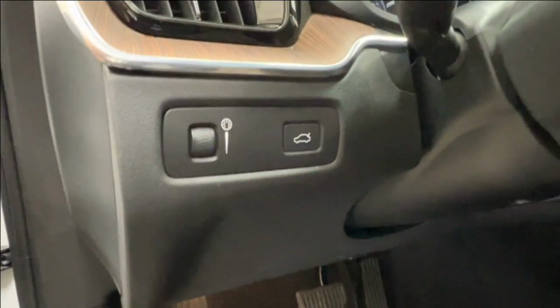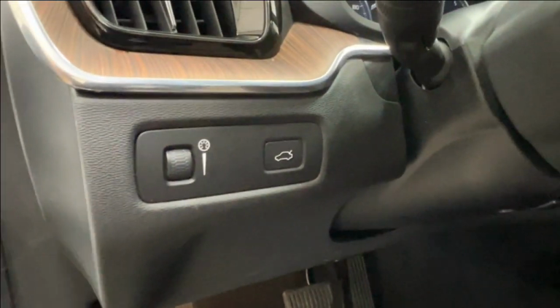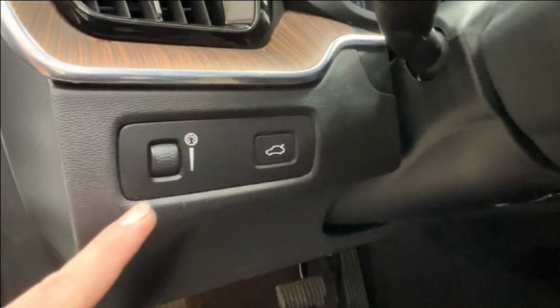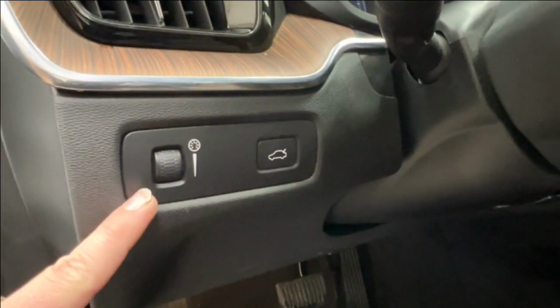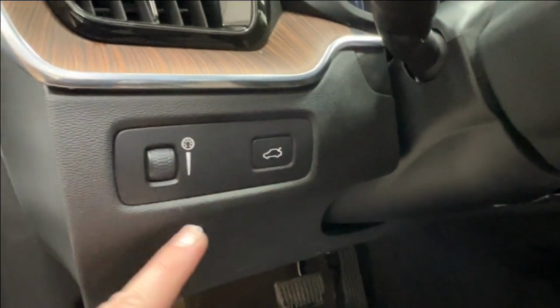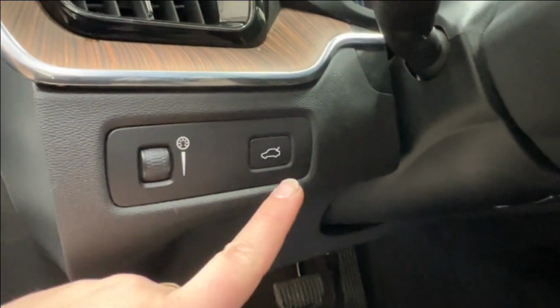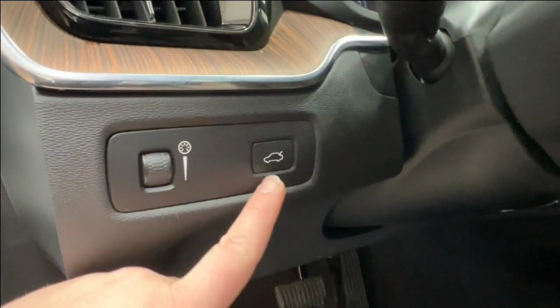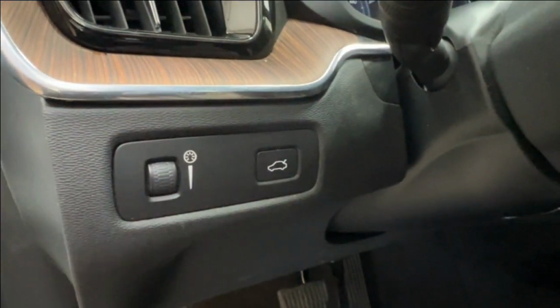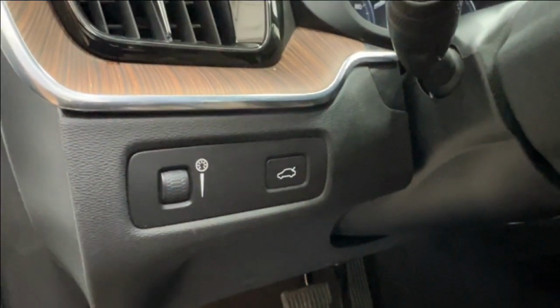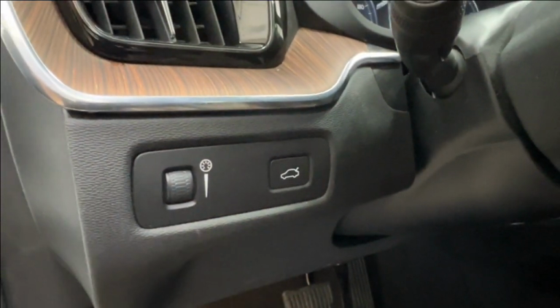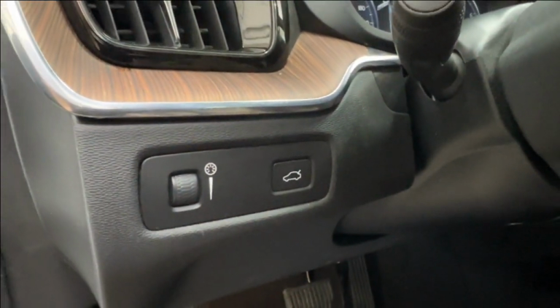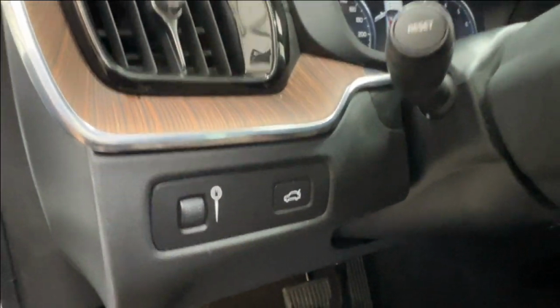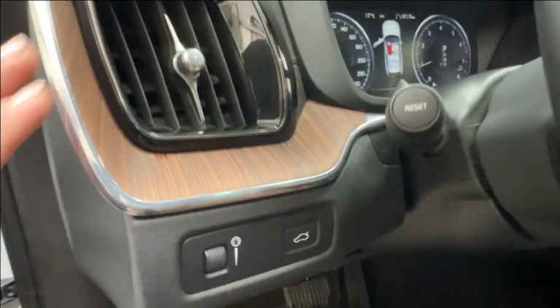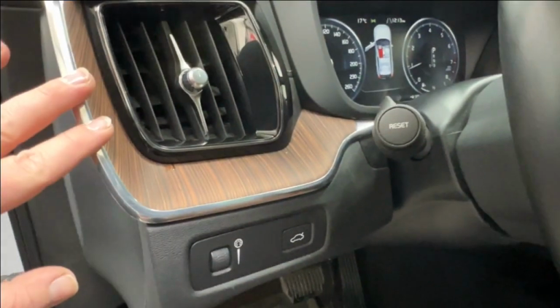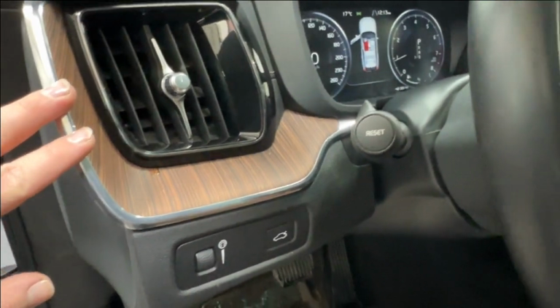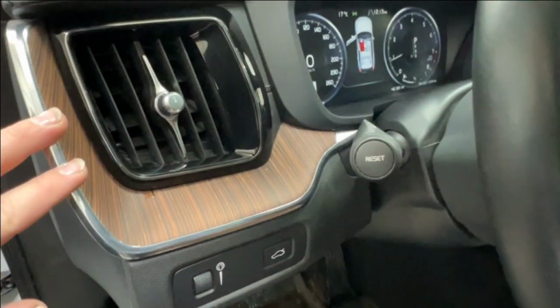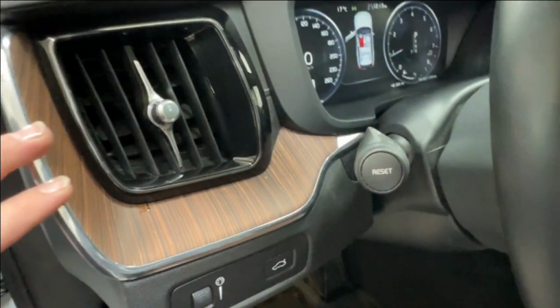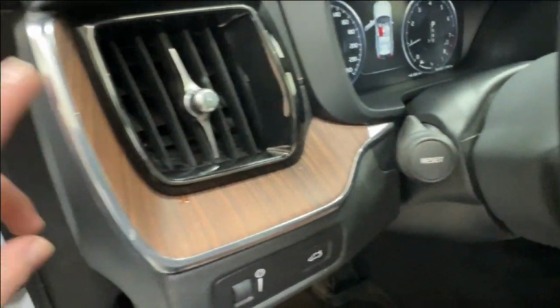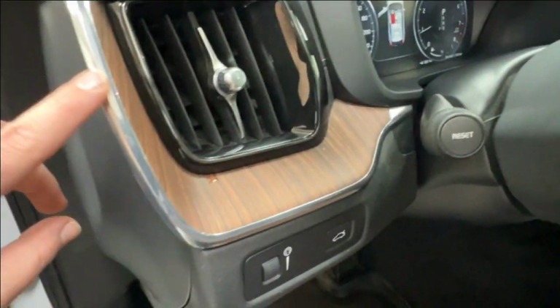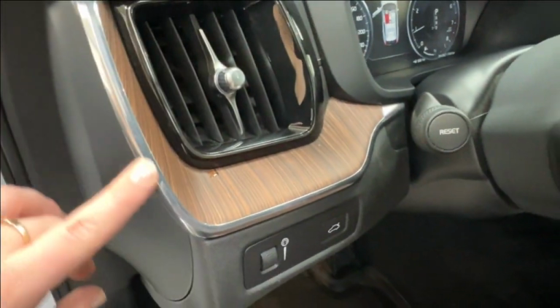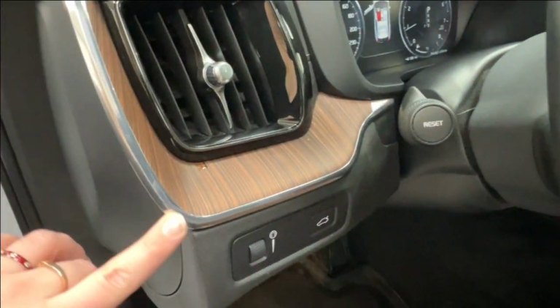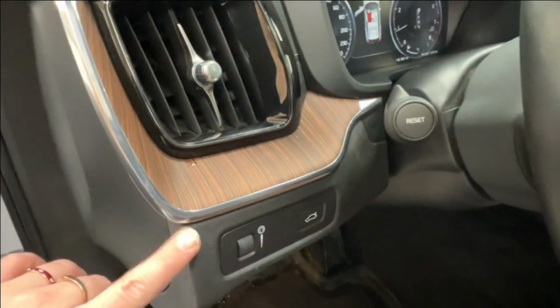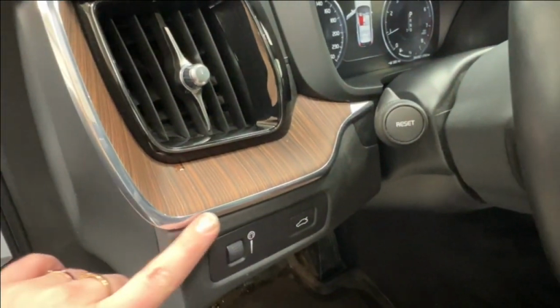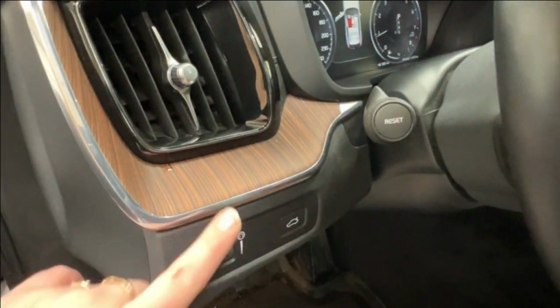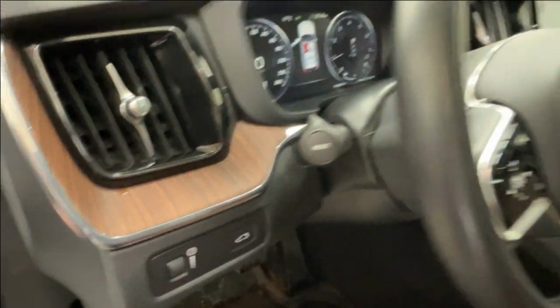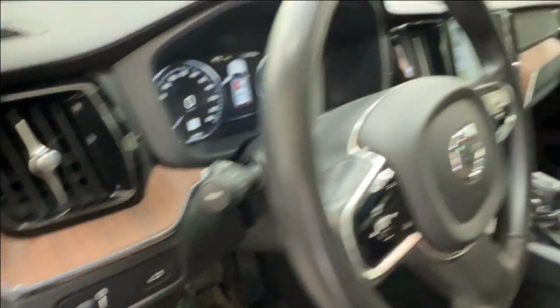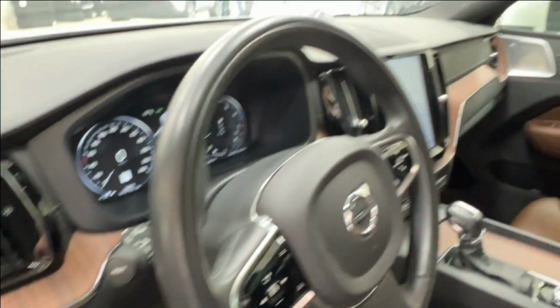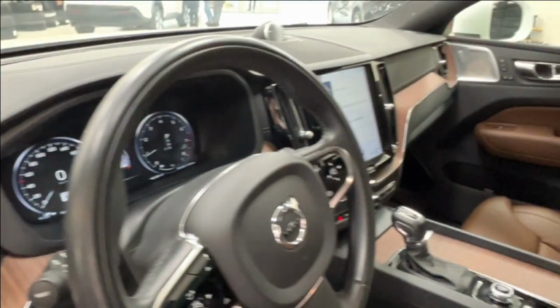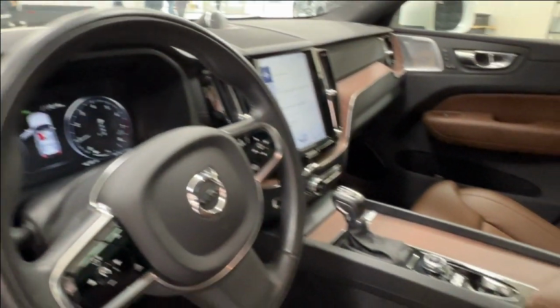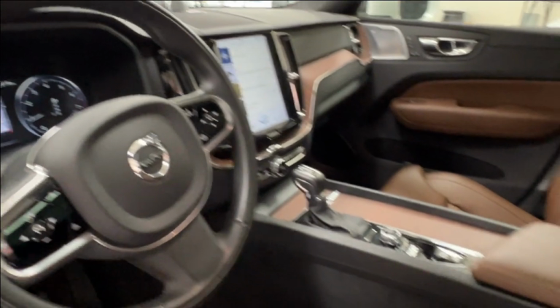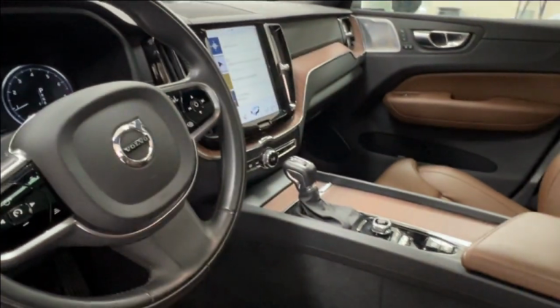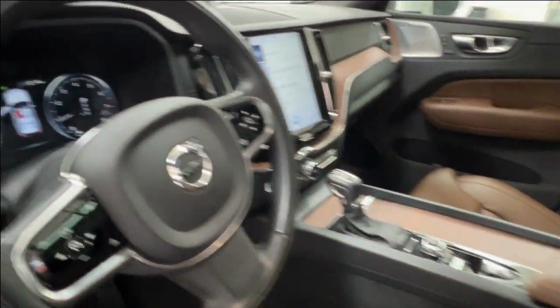You'll also find the controls for the dash brightness and the automatic trunk release. Above that there is a lovely wood trim with metallic trimming that you'll find throughout the cab space.